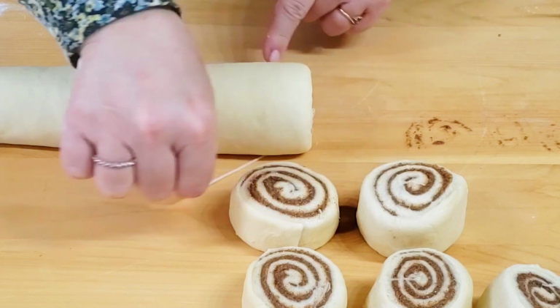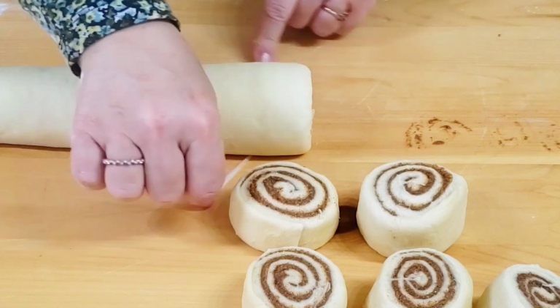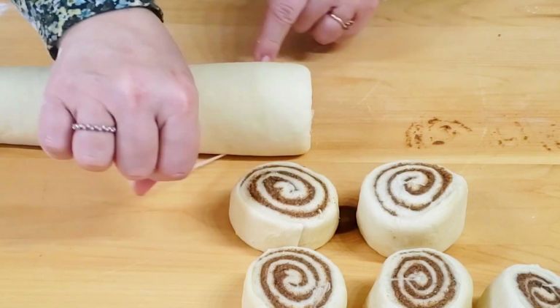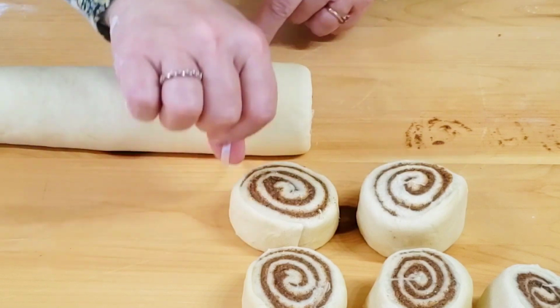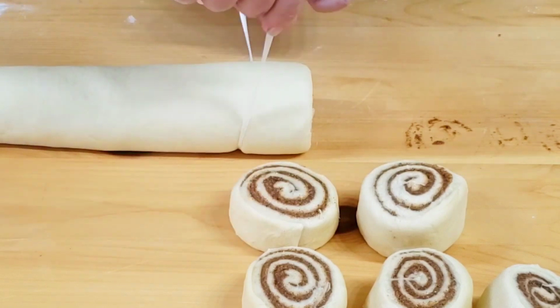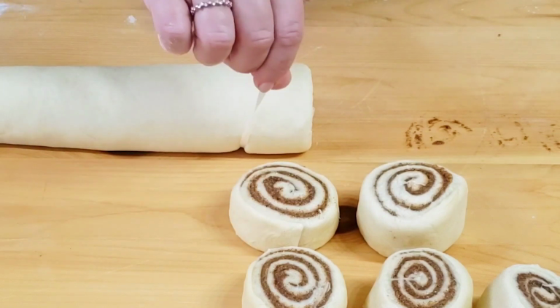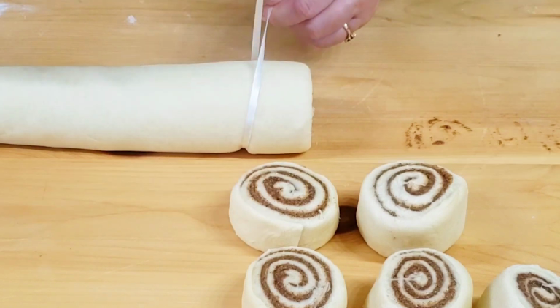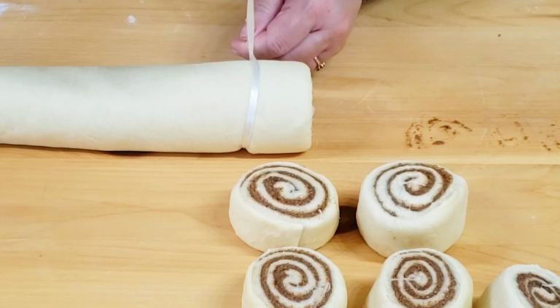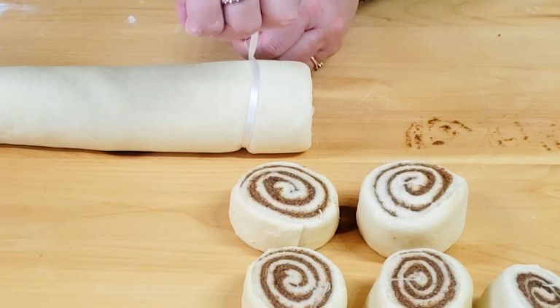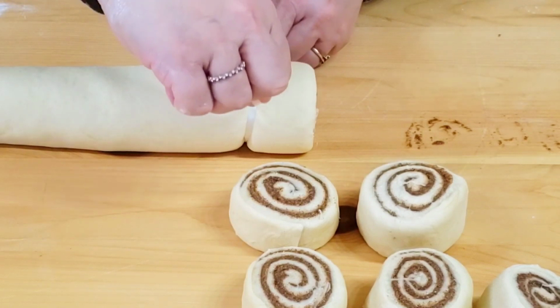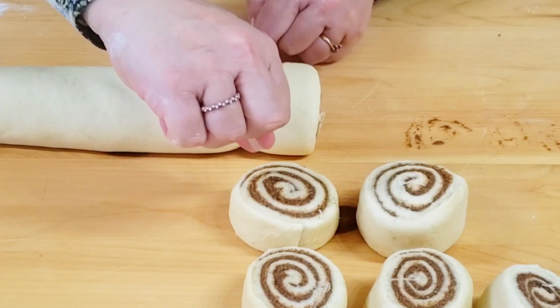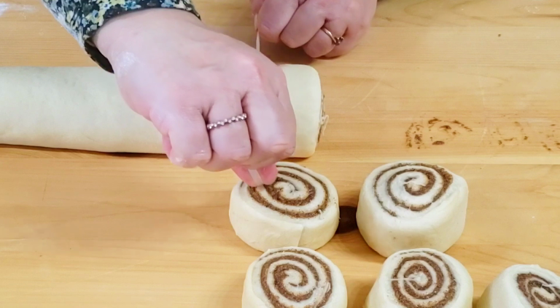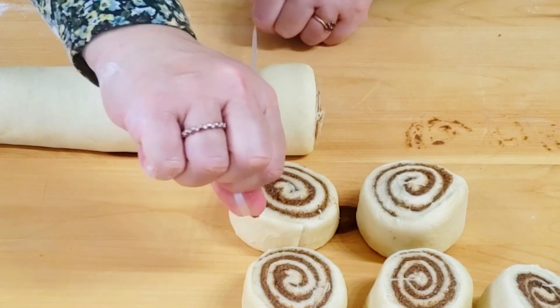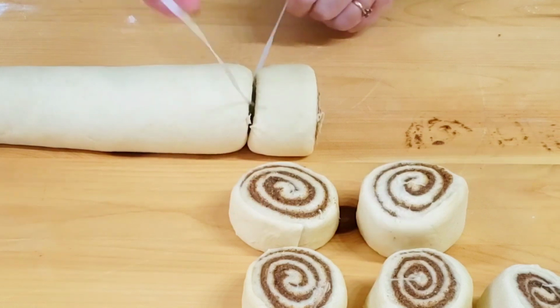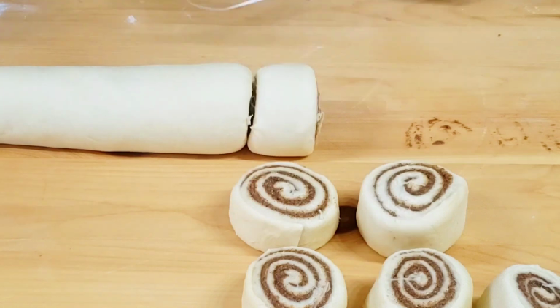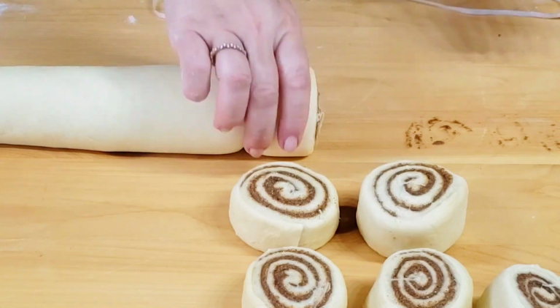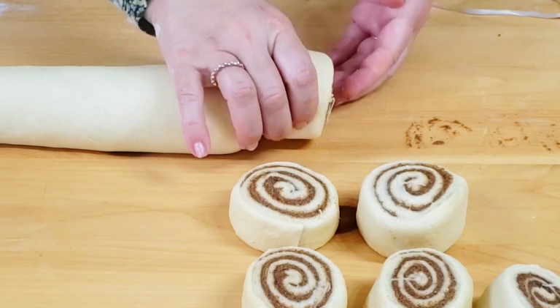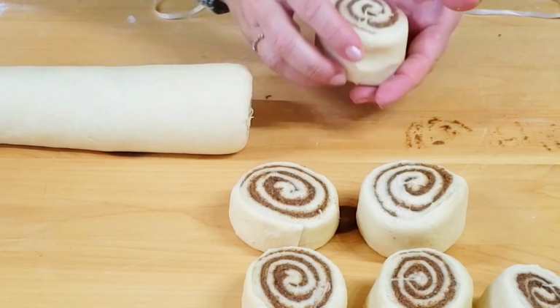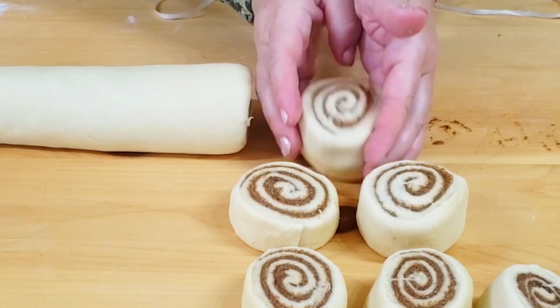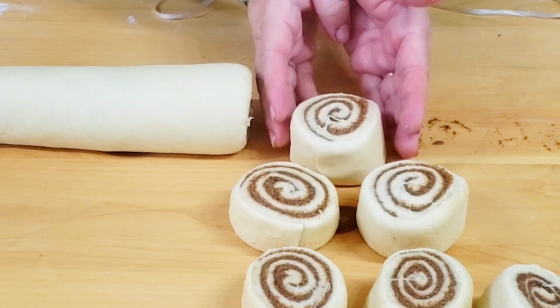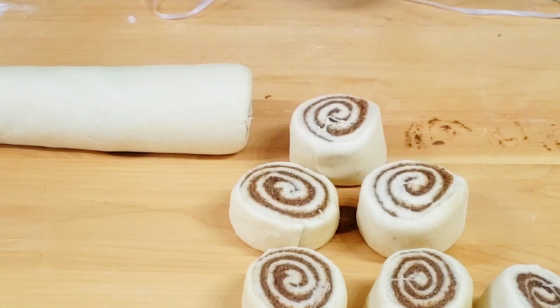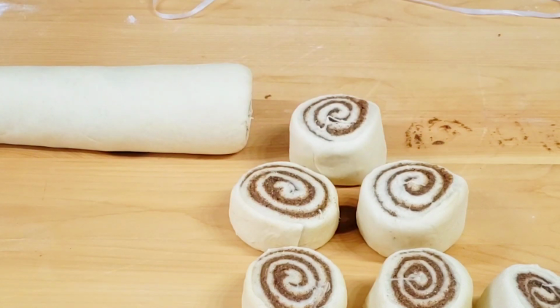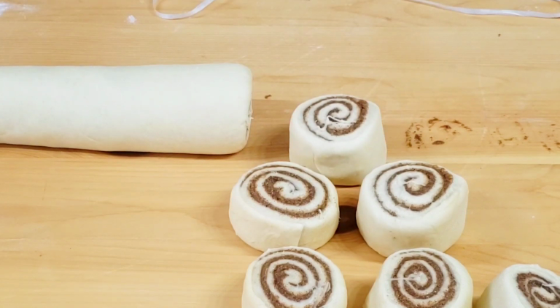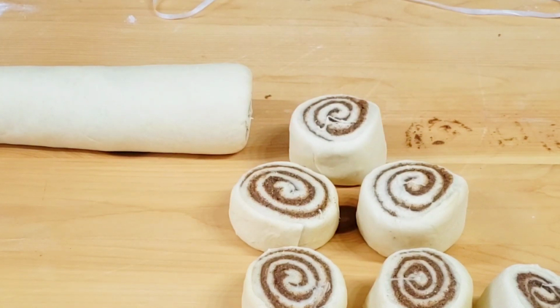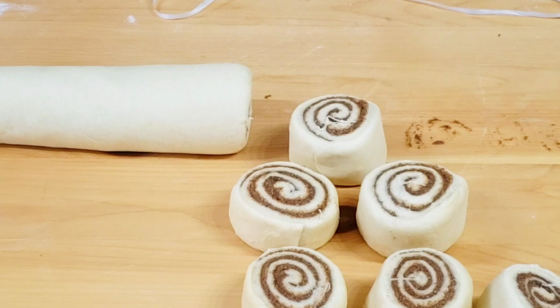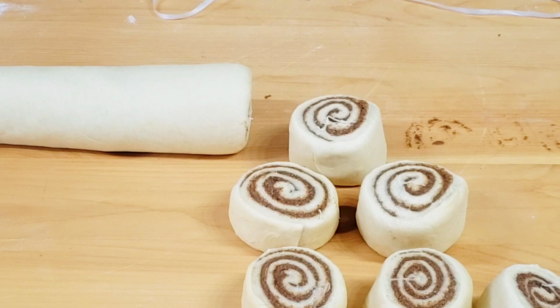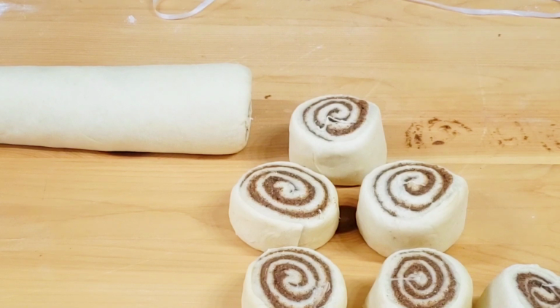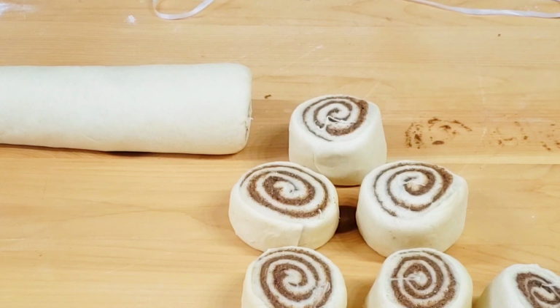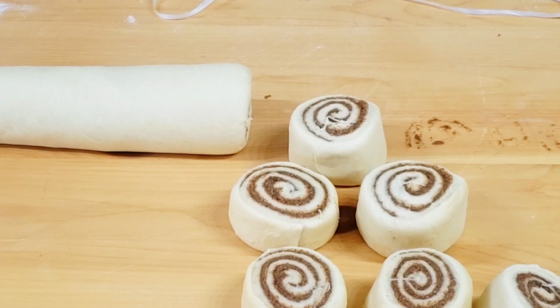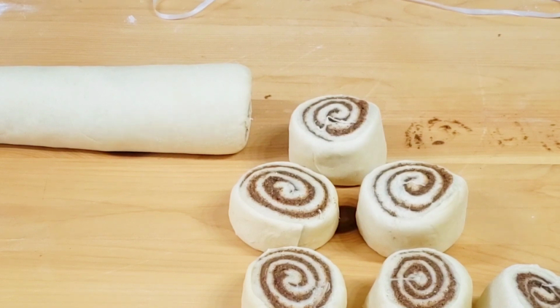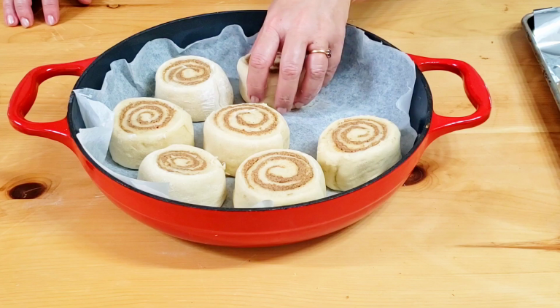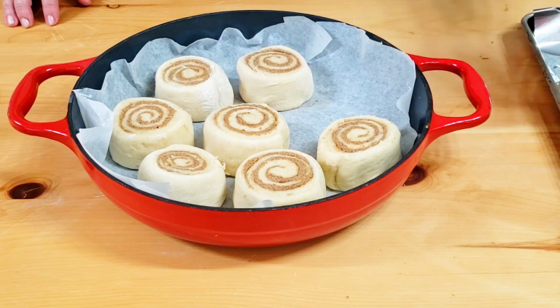After resting, brush the rolls with egg and bake them in a preheated oven for approximately 28-30 minutes, or until golden brown.